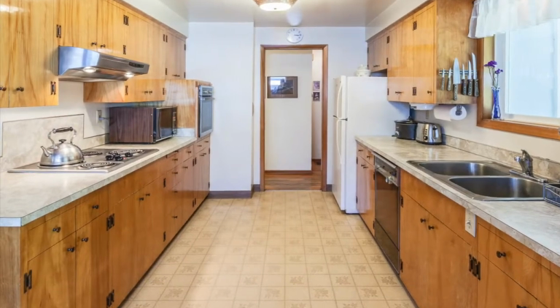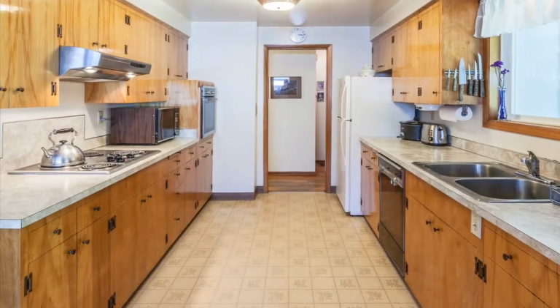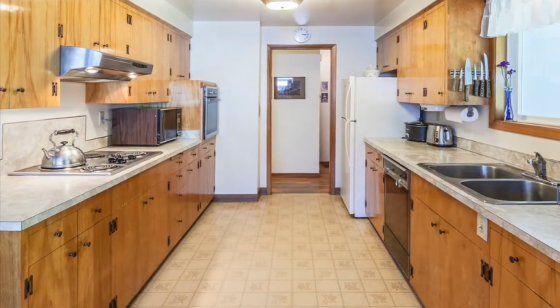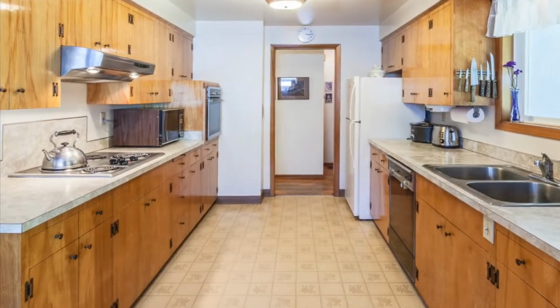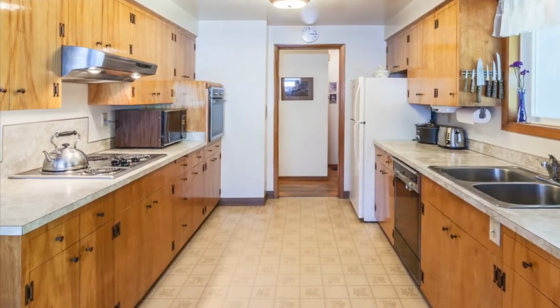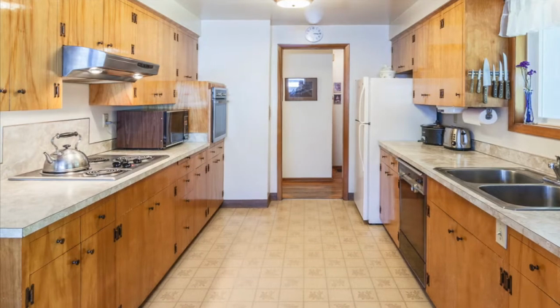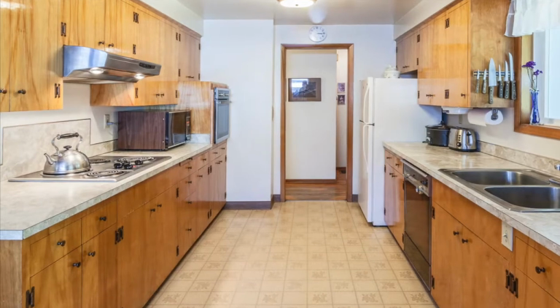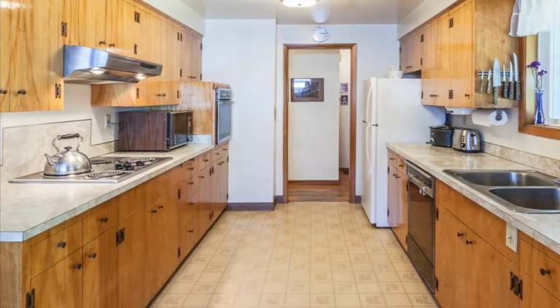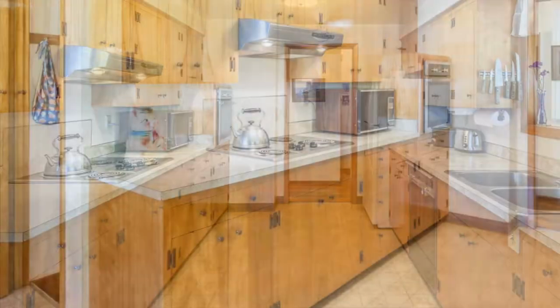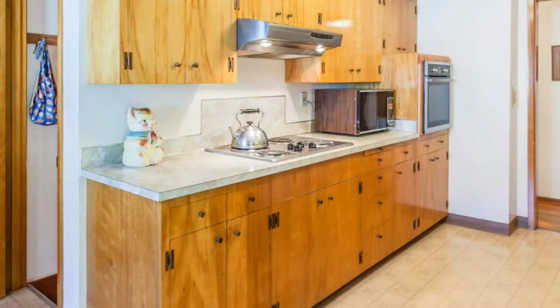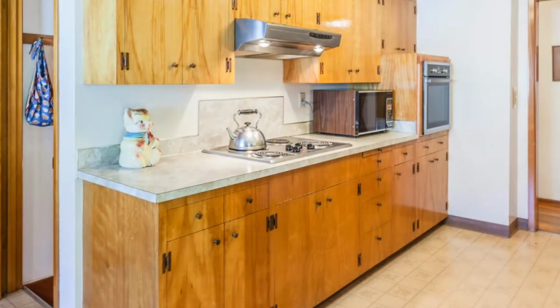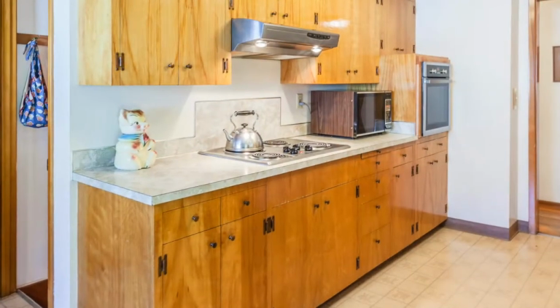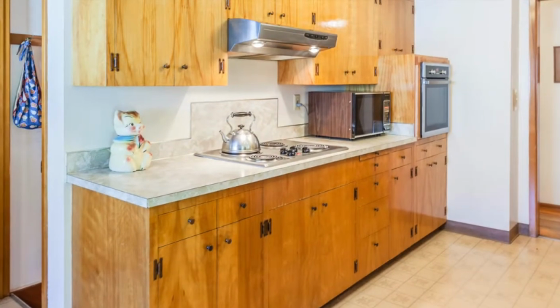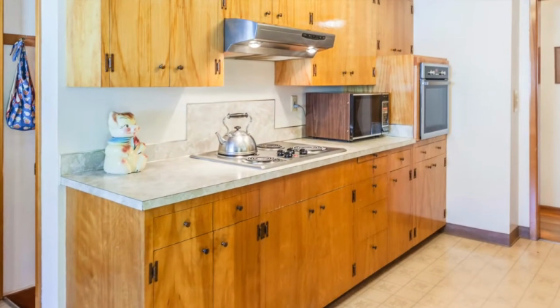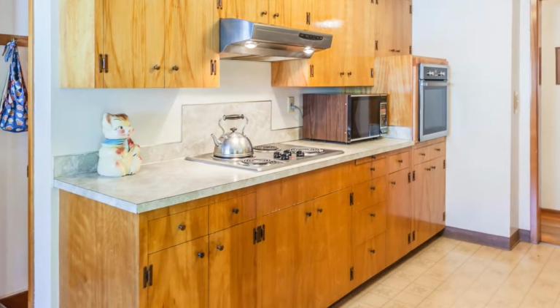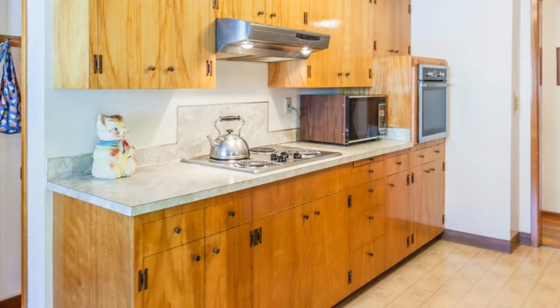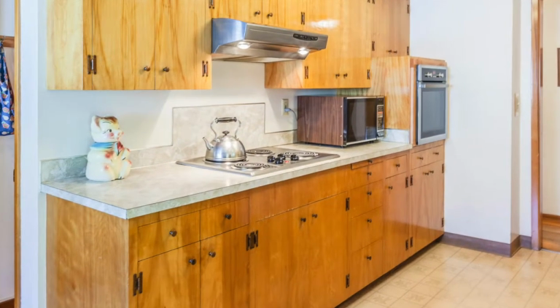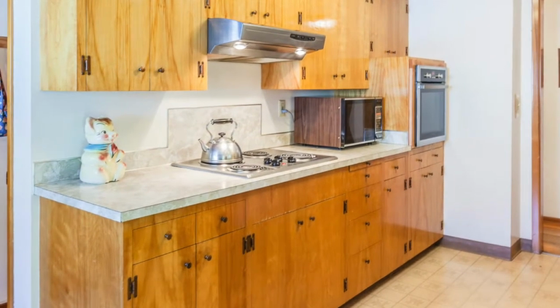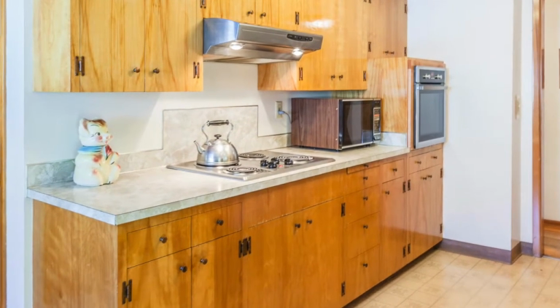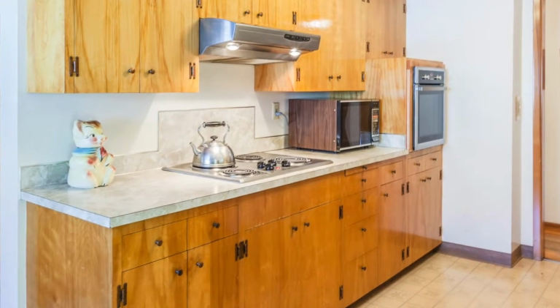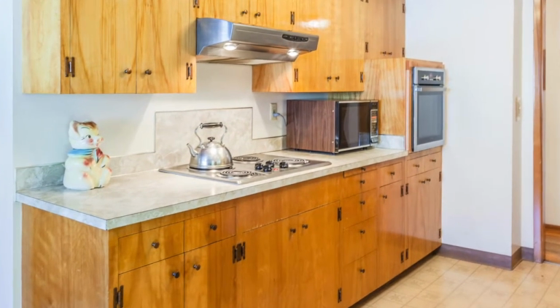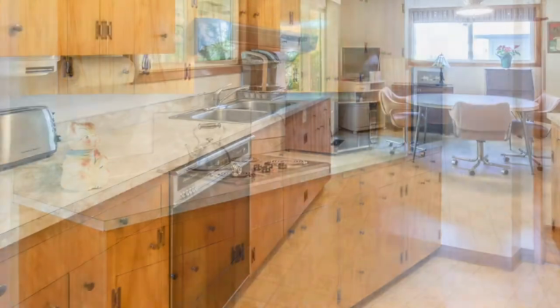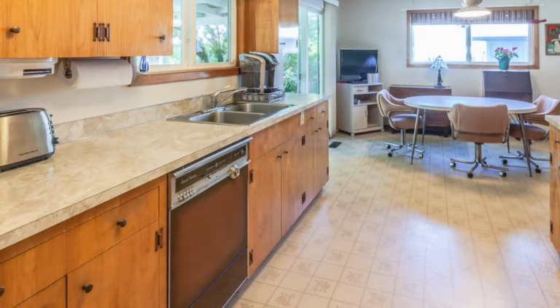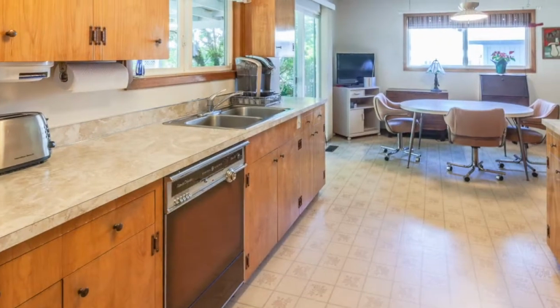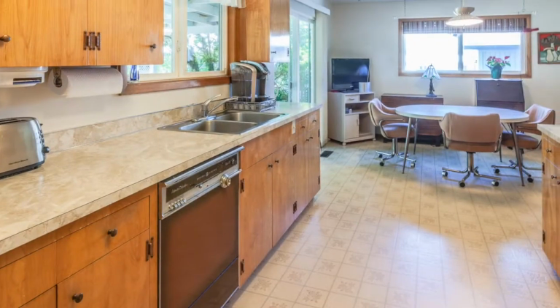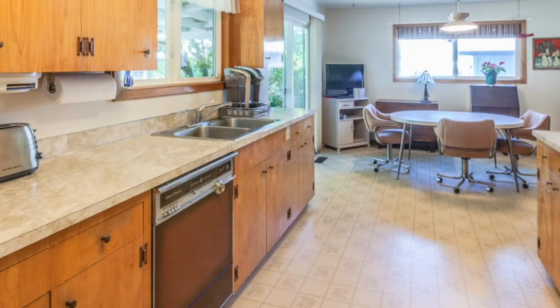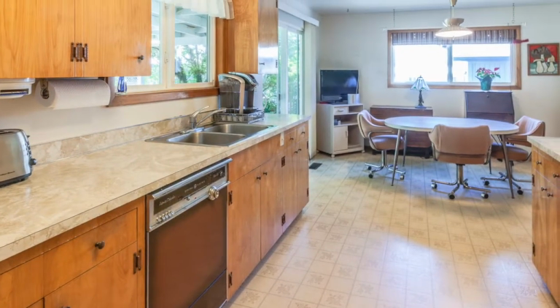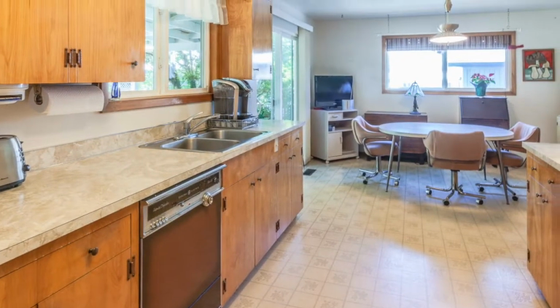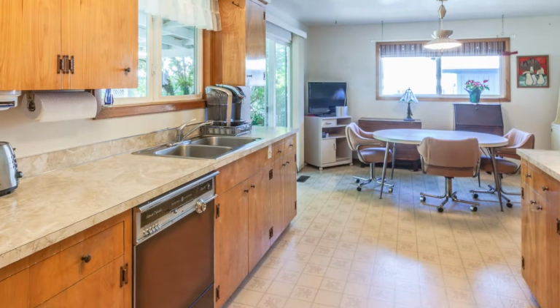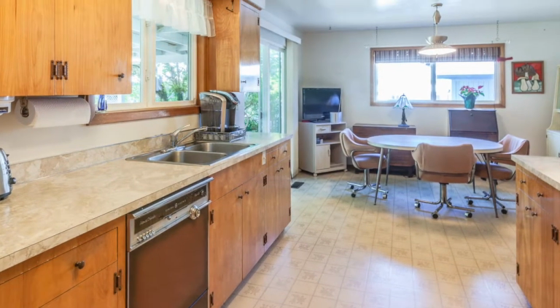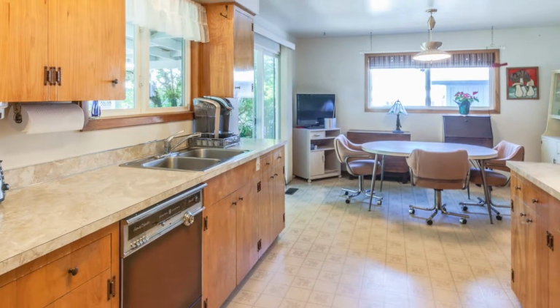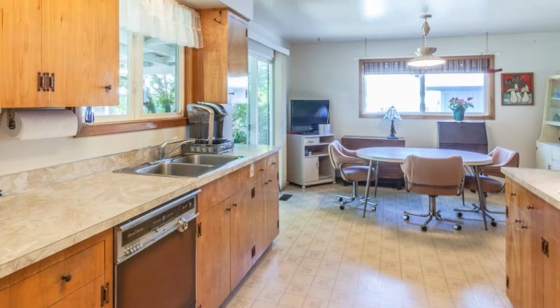The kitchen is wide and open with its original natural wood cabinets in beautiful condition. It opens into the dining room which has sliding doors to the large covered patio out back.